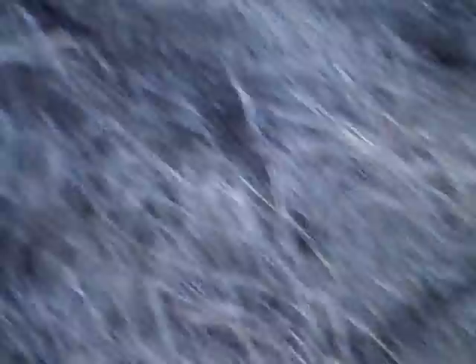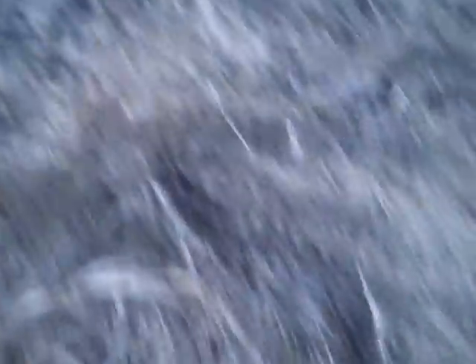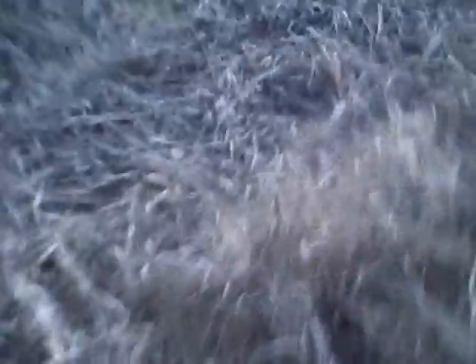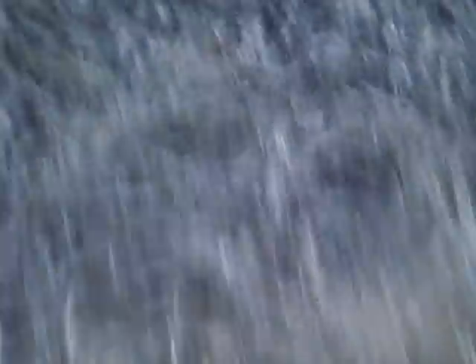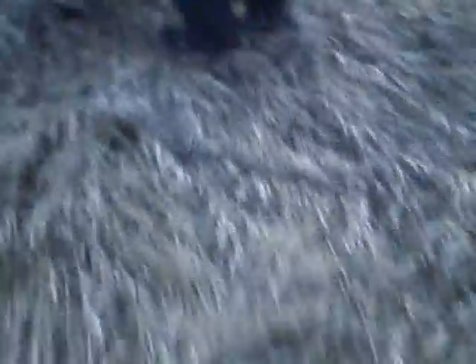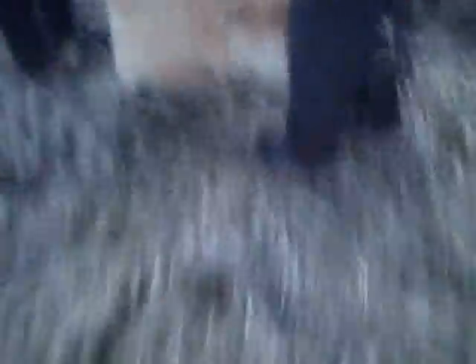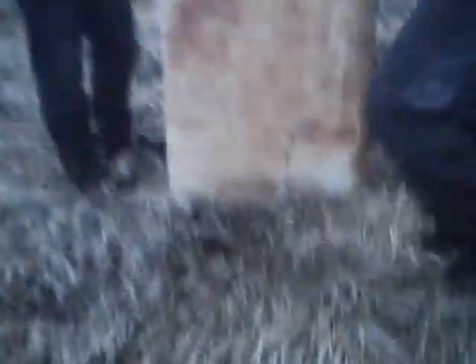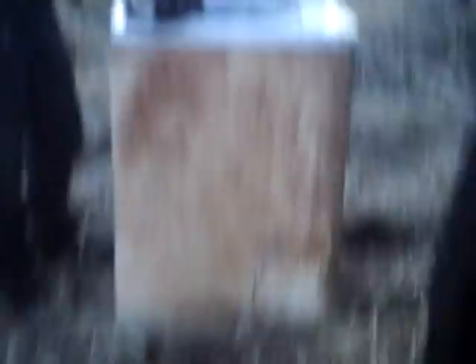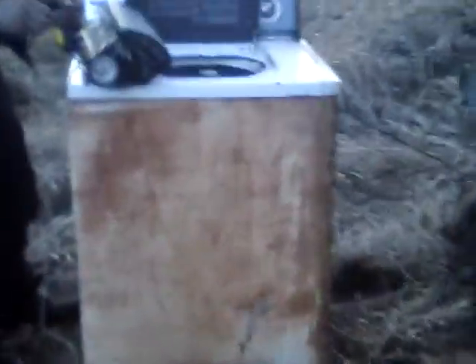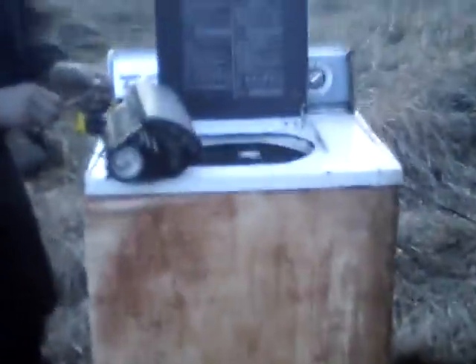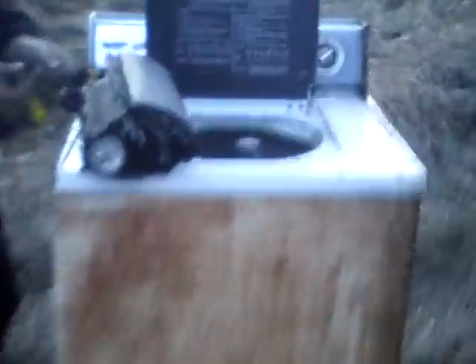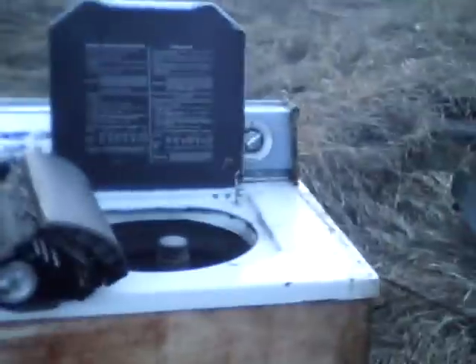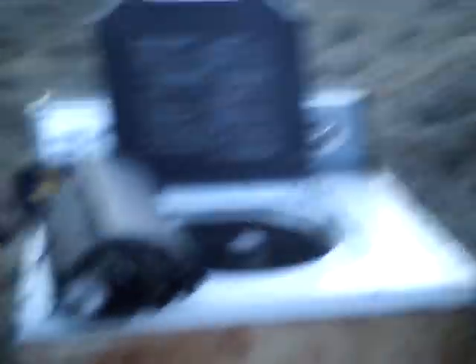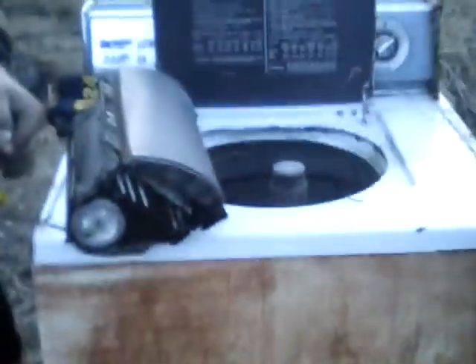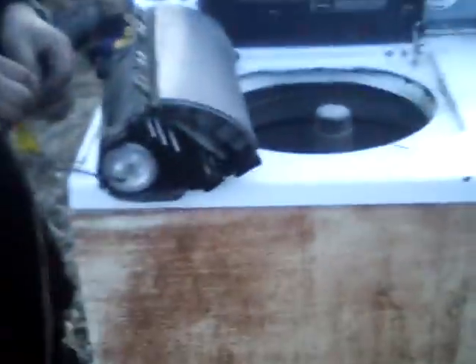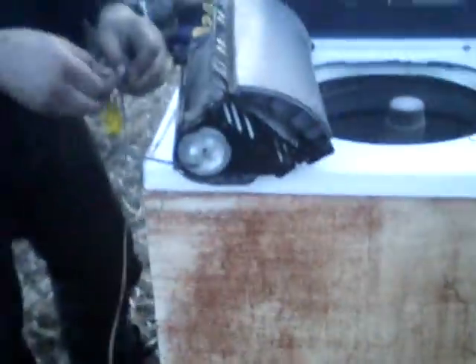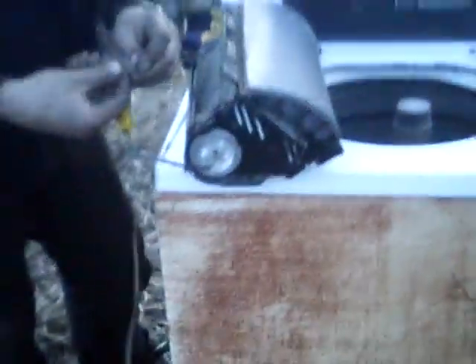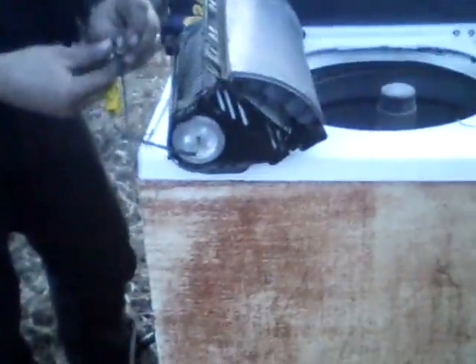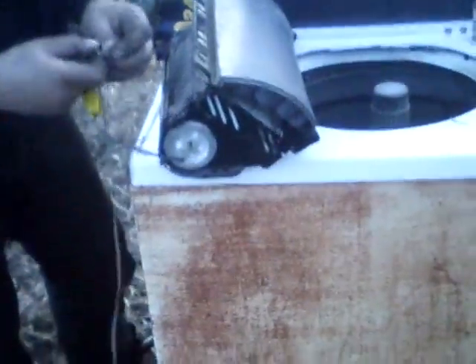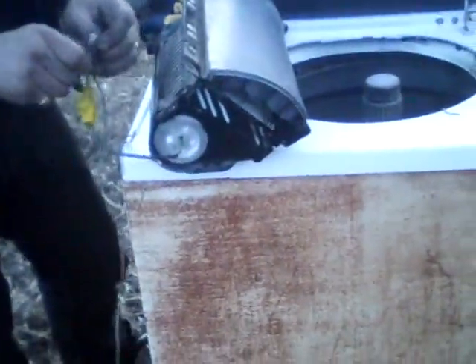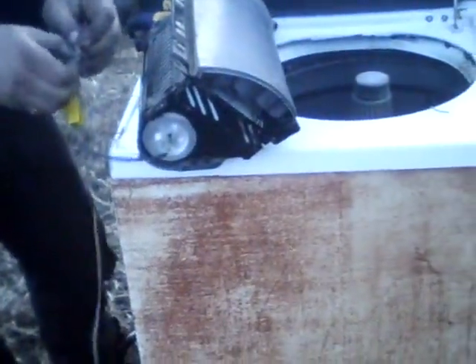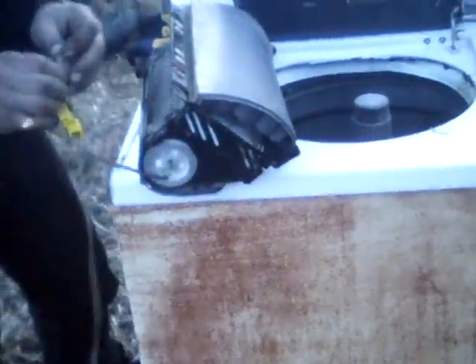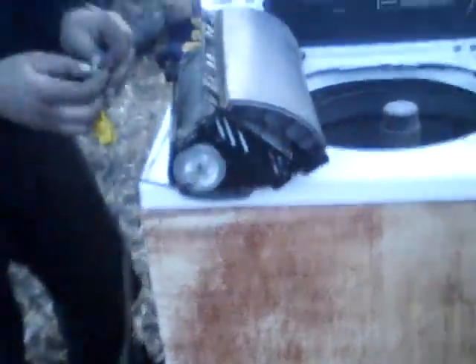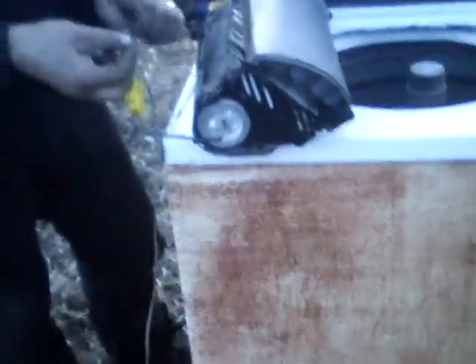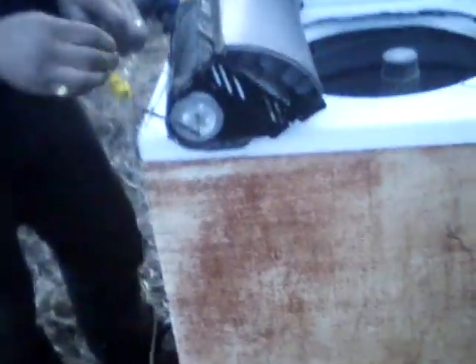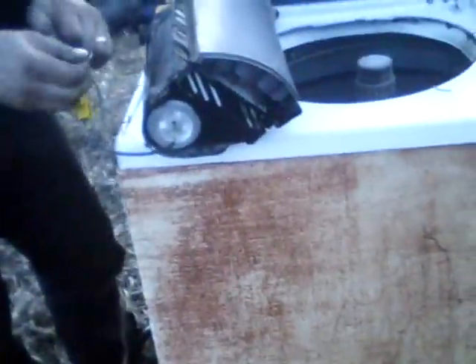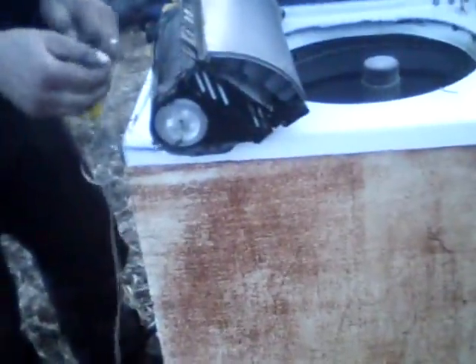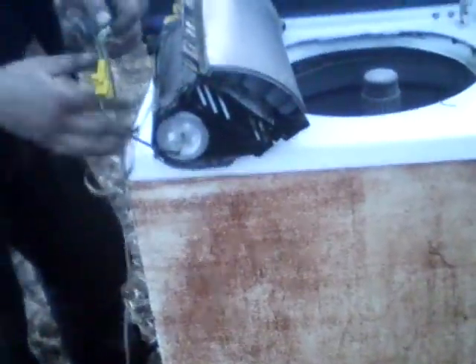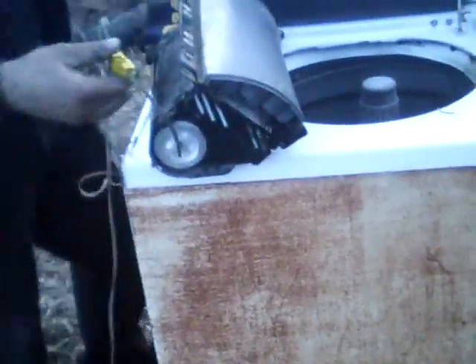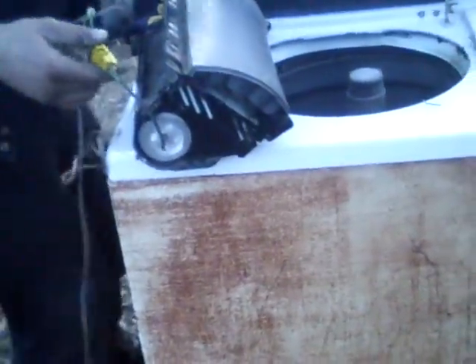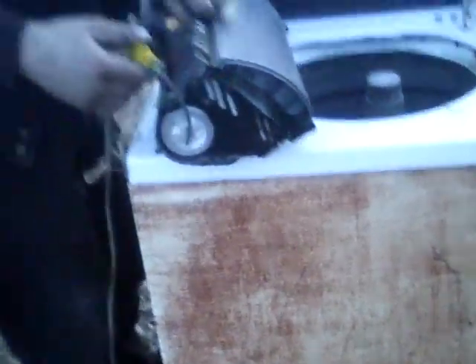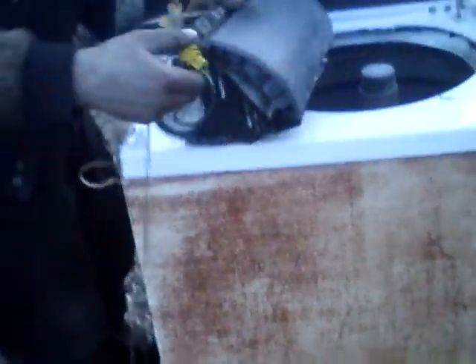Well, YouTubers, we've got another airbag thing here to blow up. We're going to try this old washing machine — do the spin cycle and see if it'll clean it. And hopefully we don't have any fuck-ups this time.